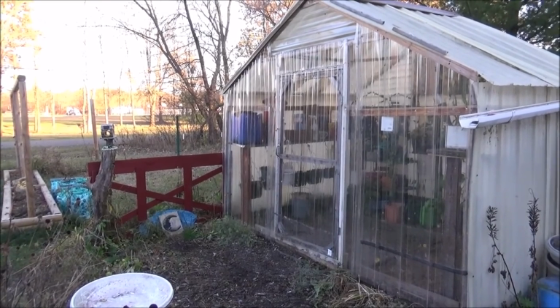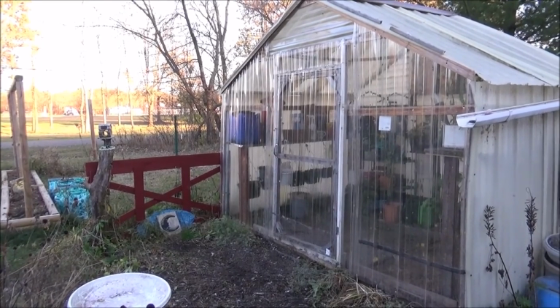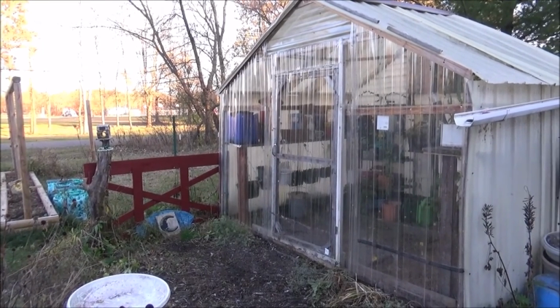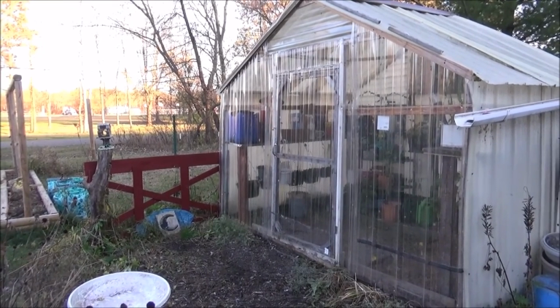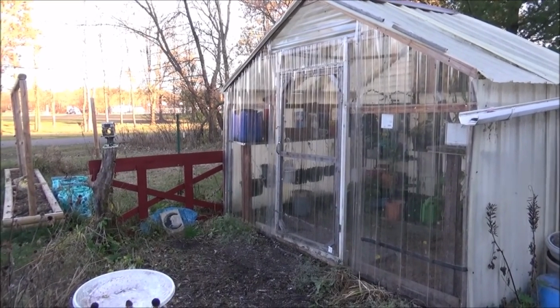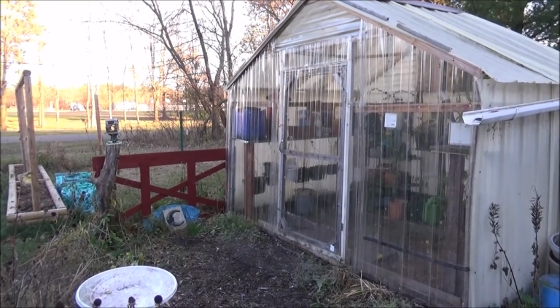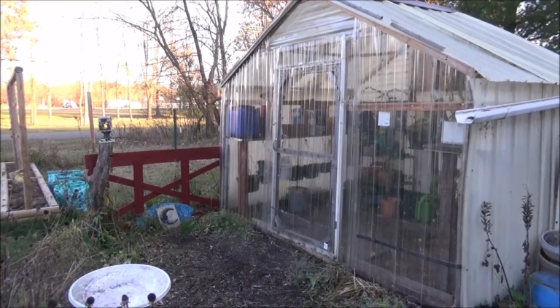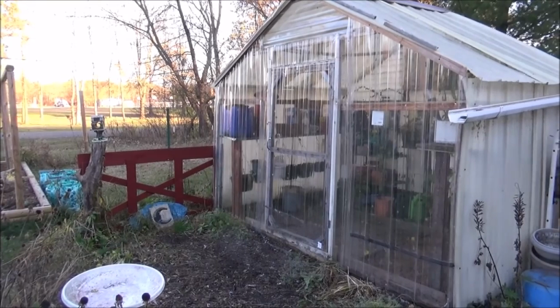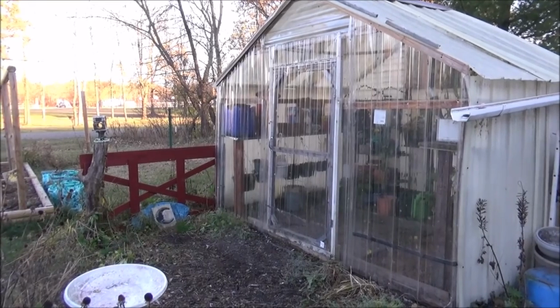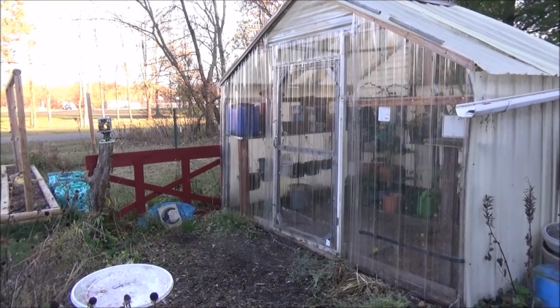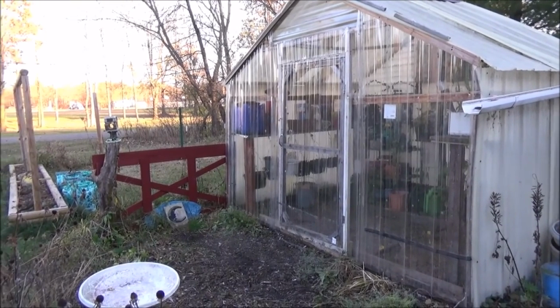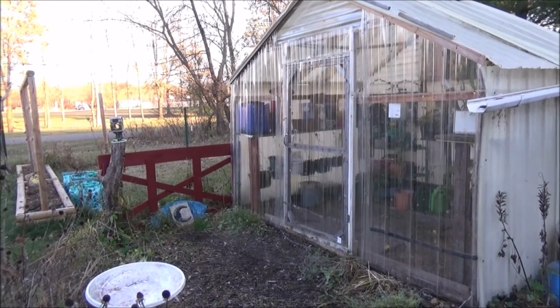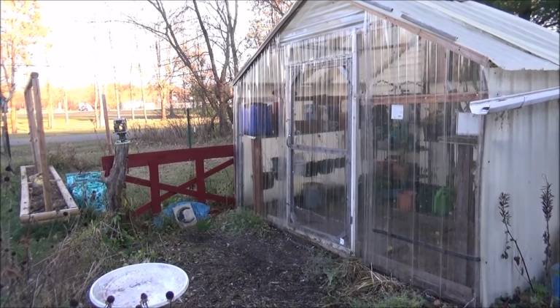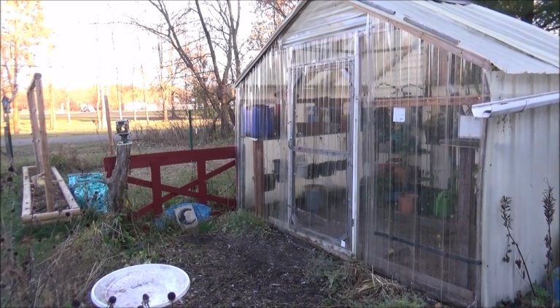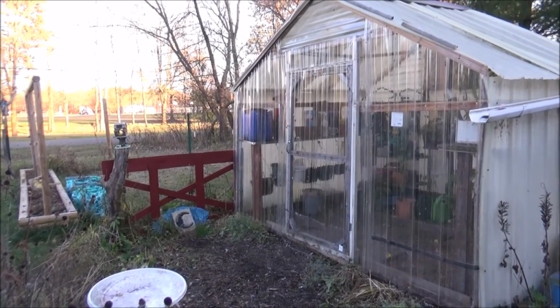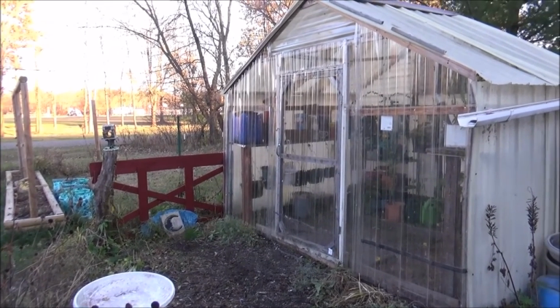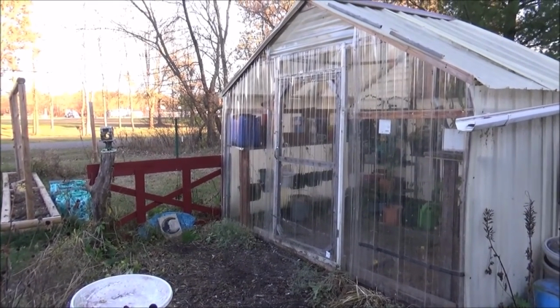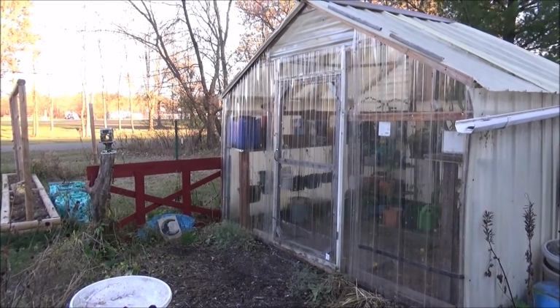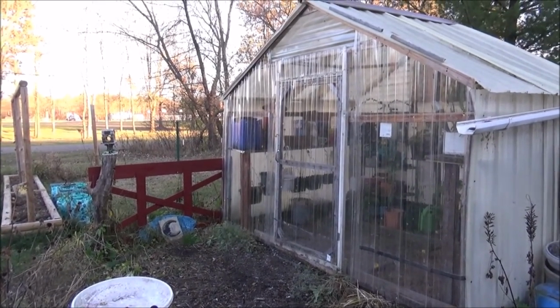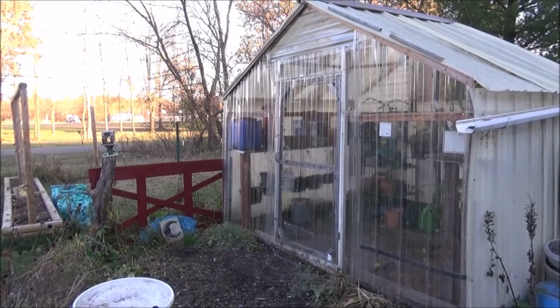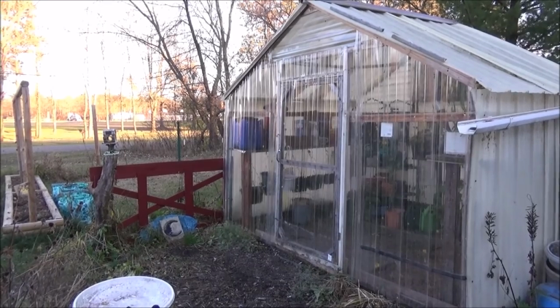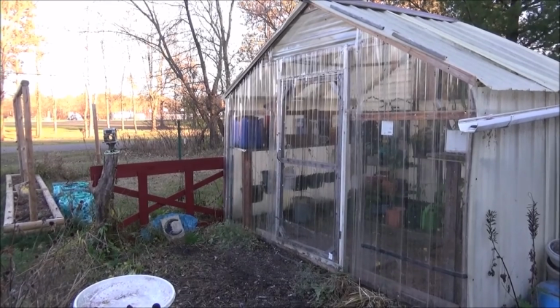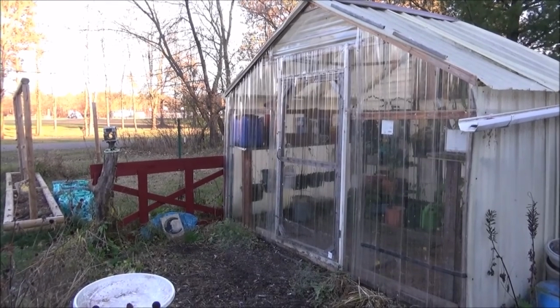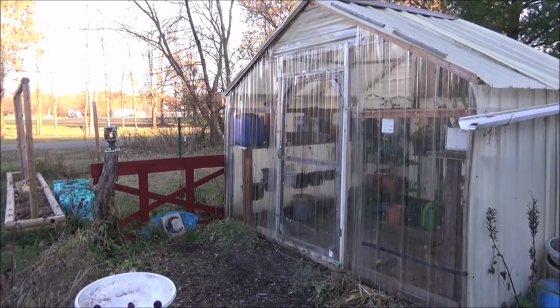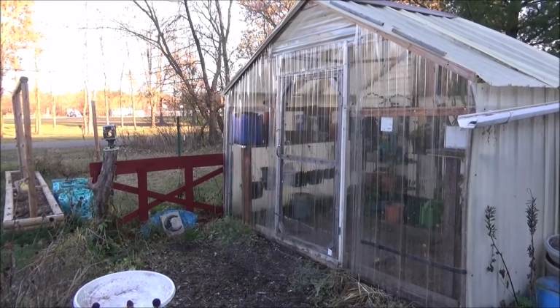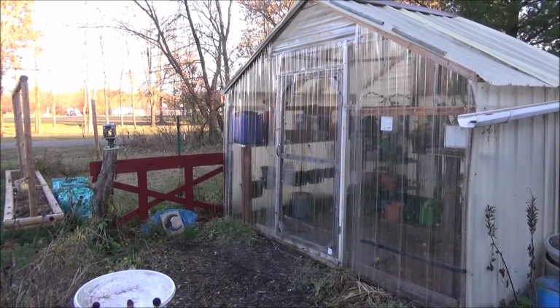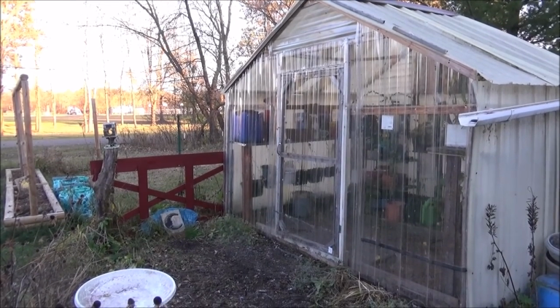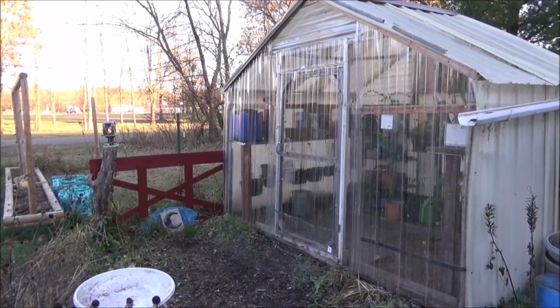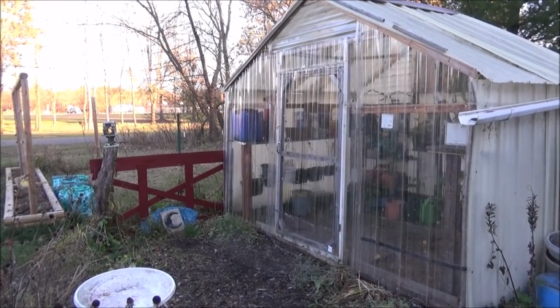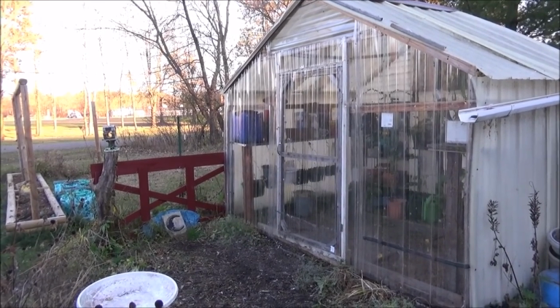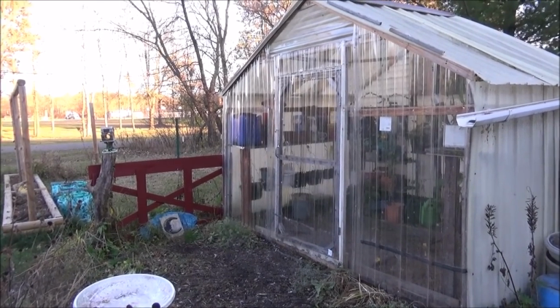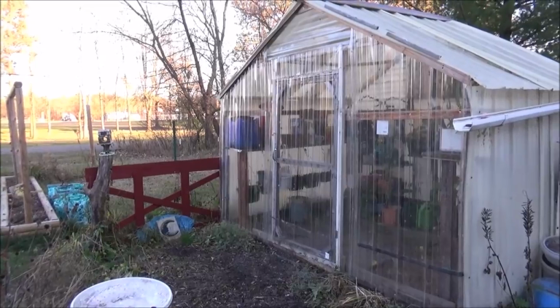We're done with the front of the greenhouse. It took a little over two of those sheets of plastic. Is it perfect? No. But at least I won't have to replace that plastic every couple of years.